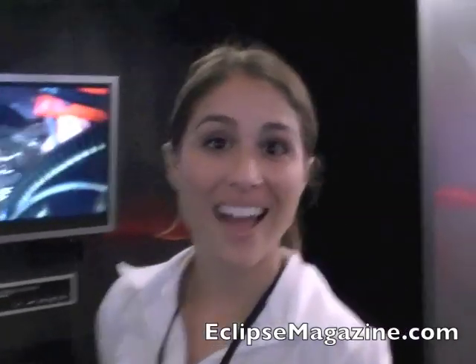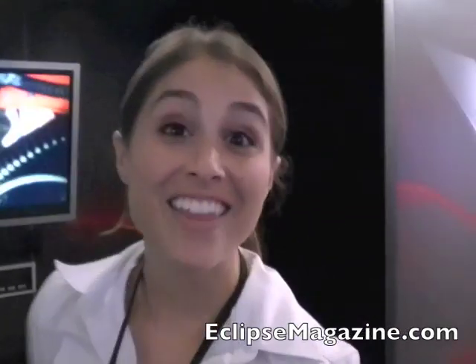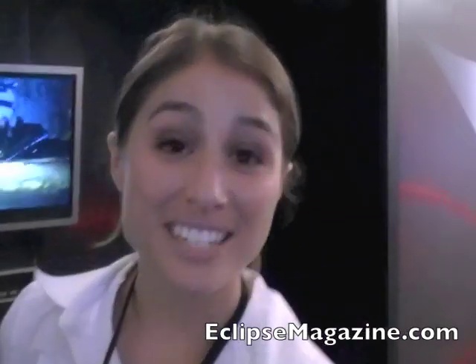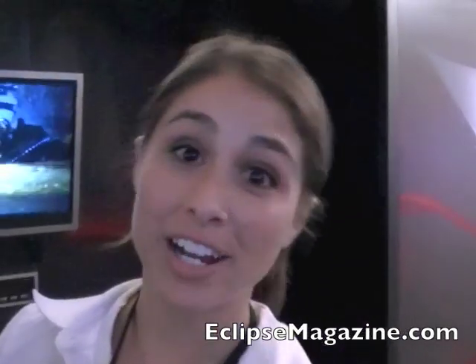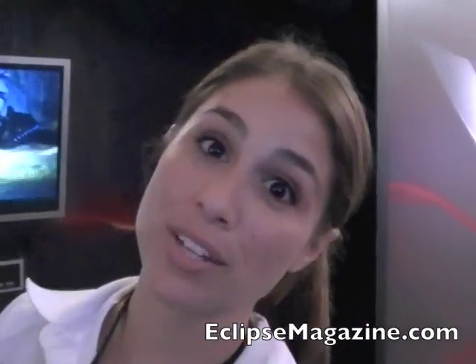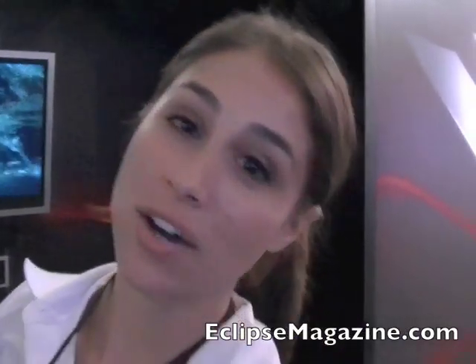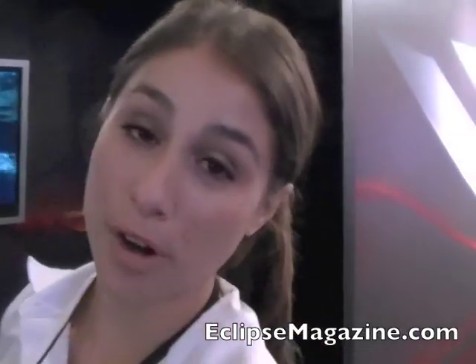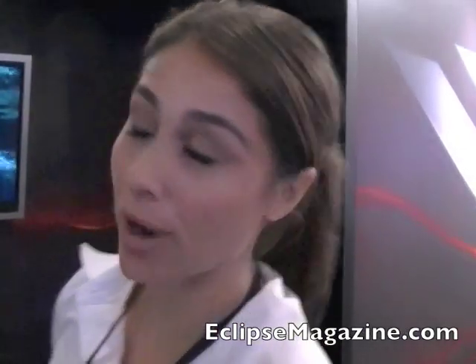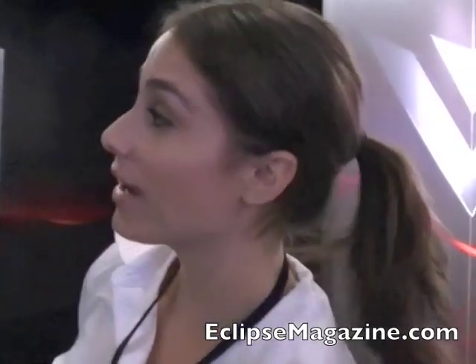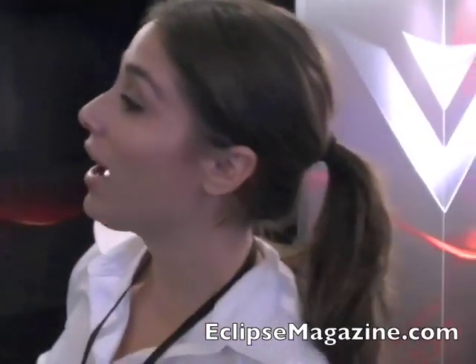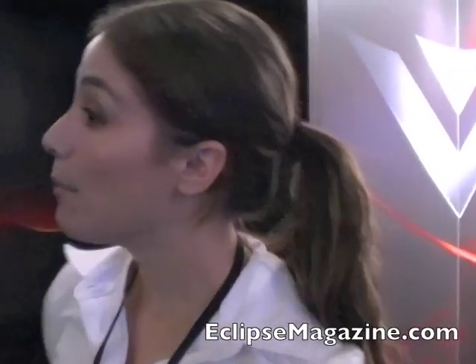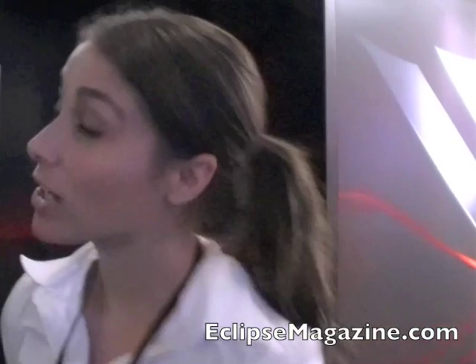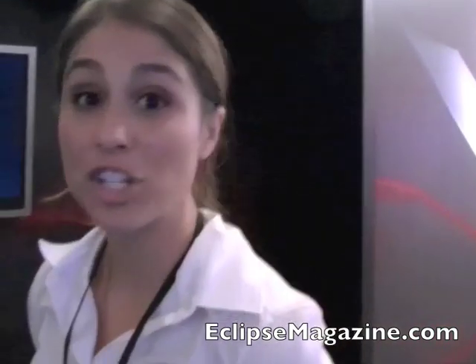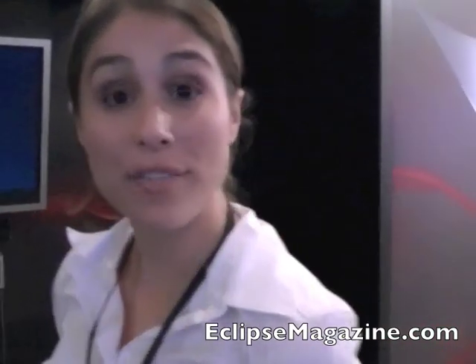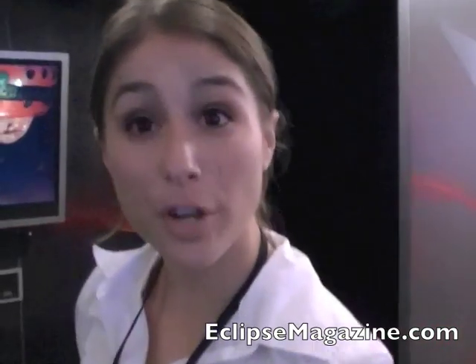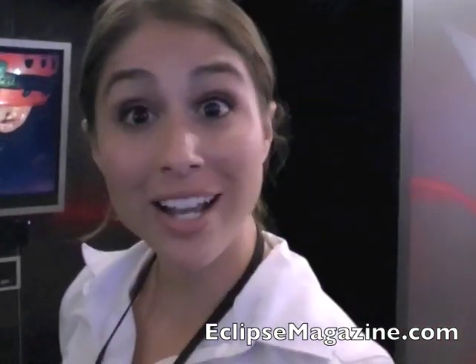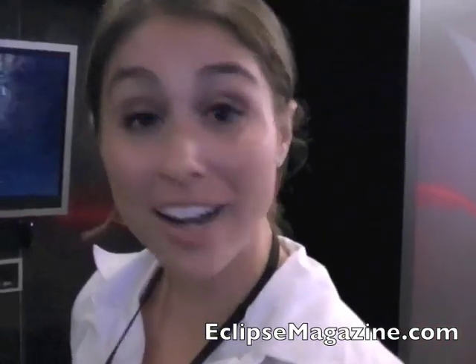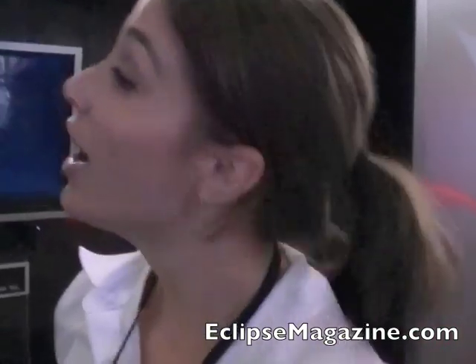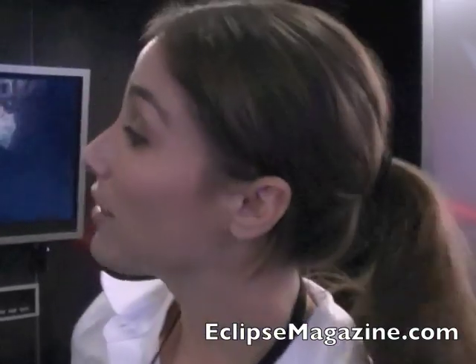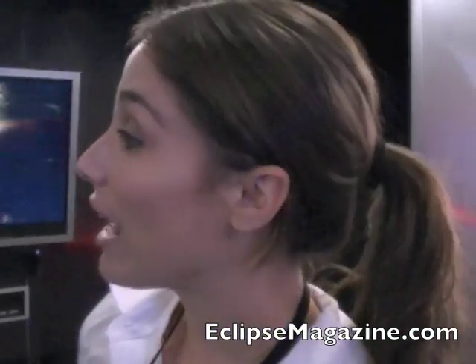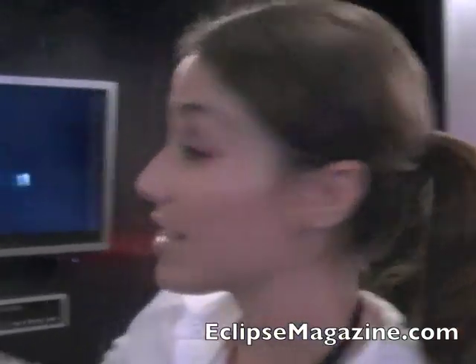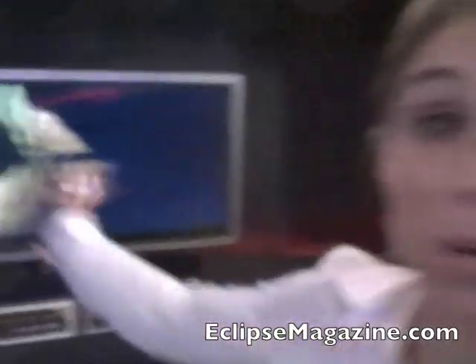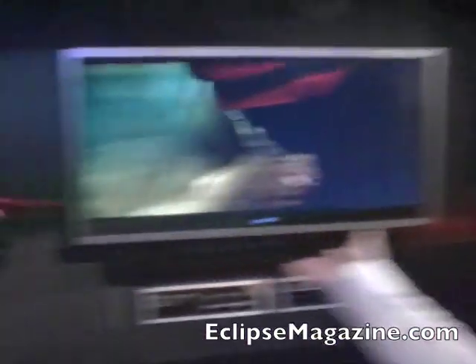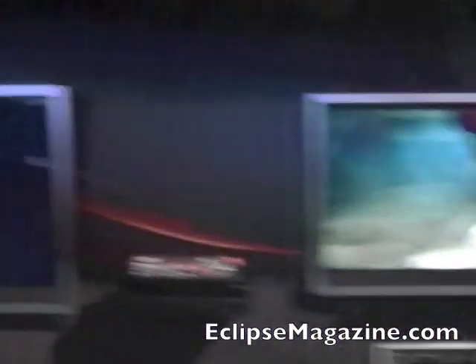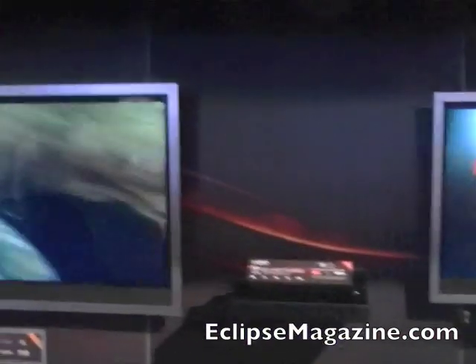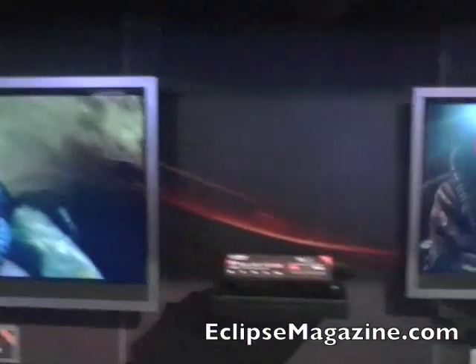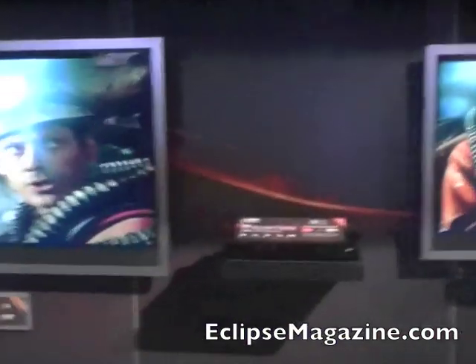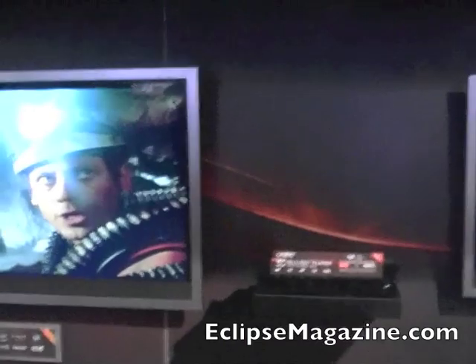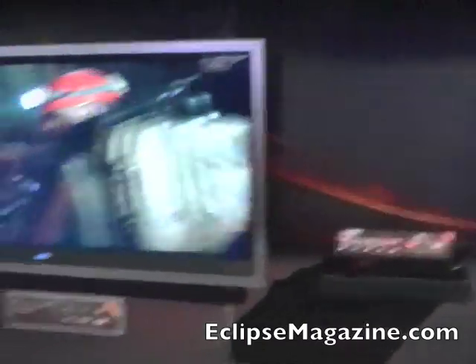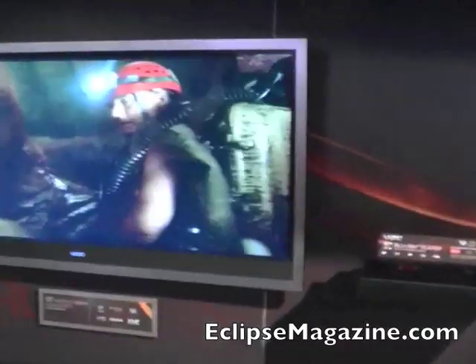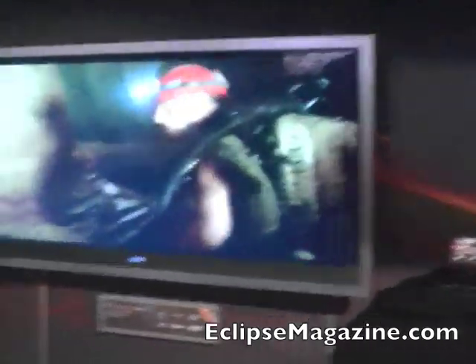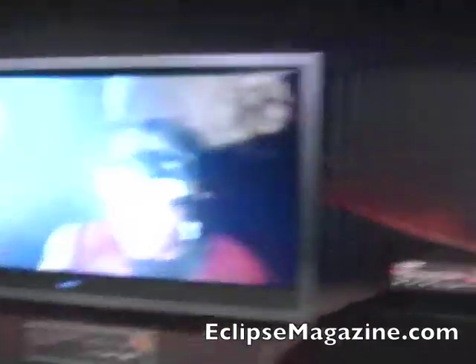Hi there, Stephanie here from Vizio, with Mark and Carmen, showing off some of our new products. We've got our Cinema Wide TVs — 58 inch and 50 inch.